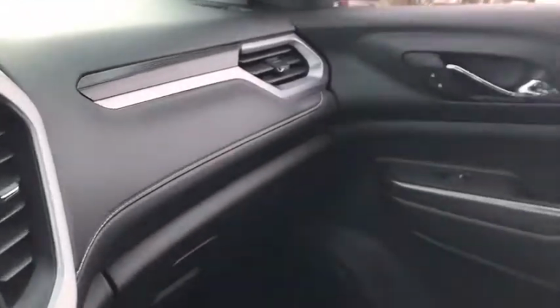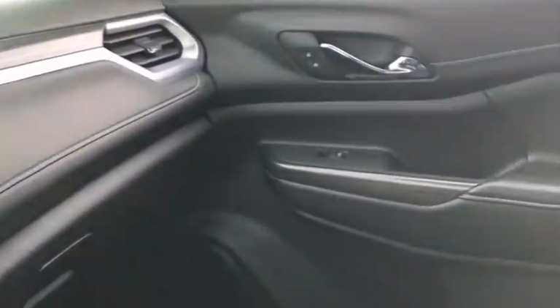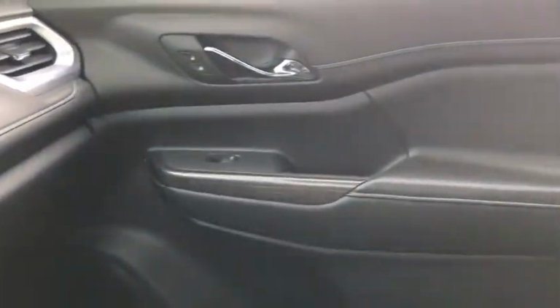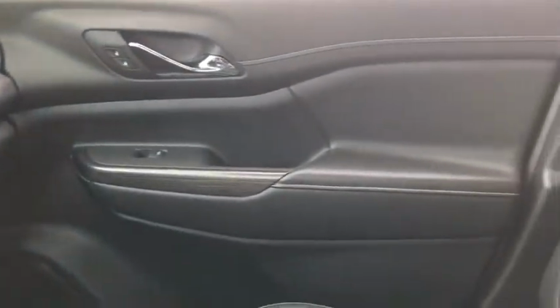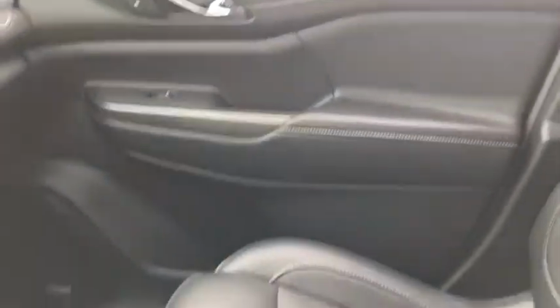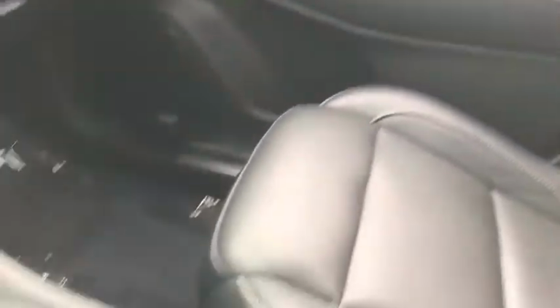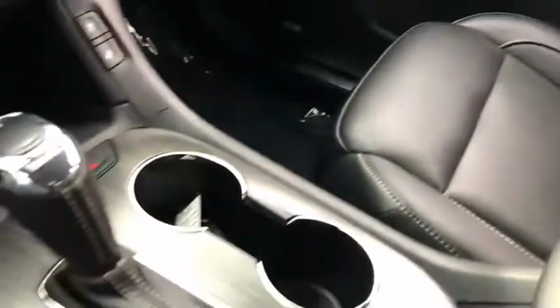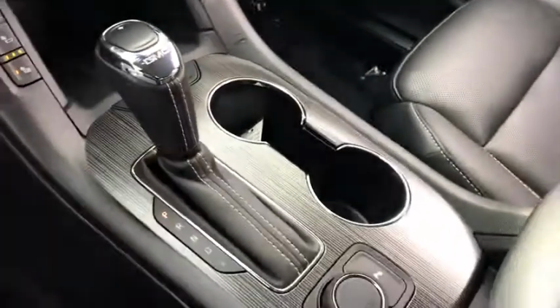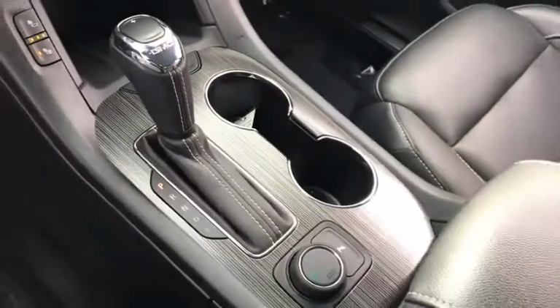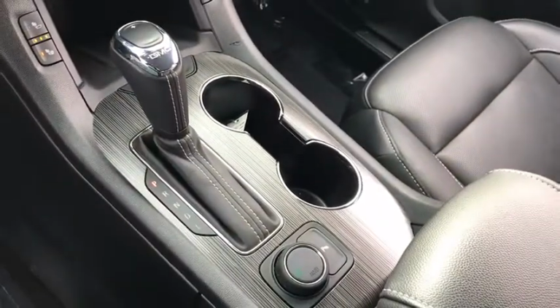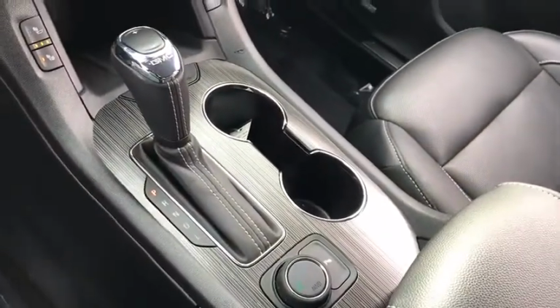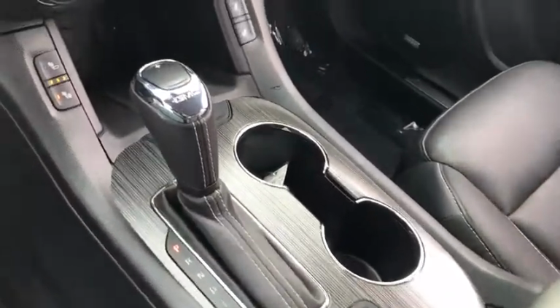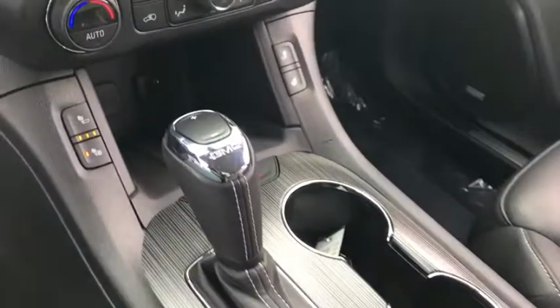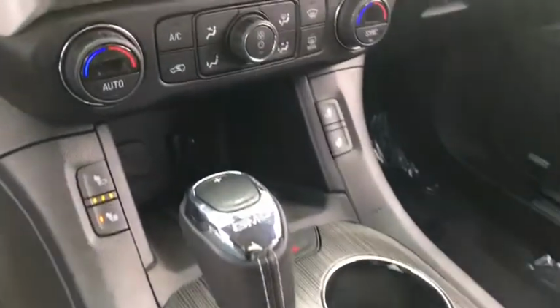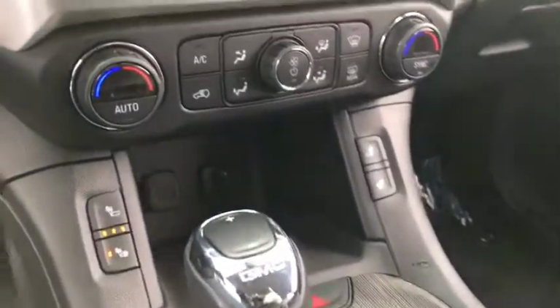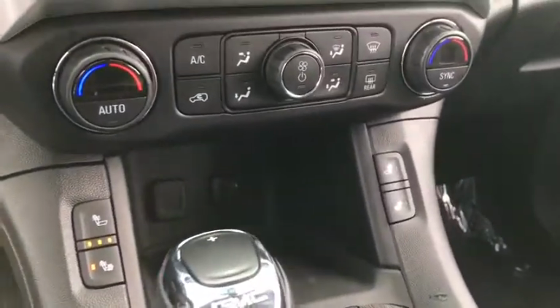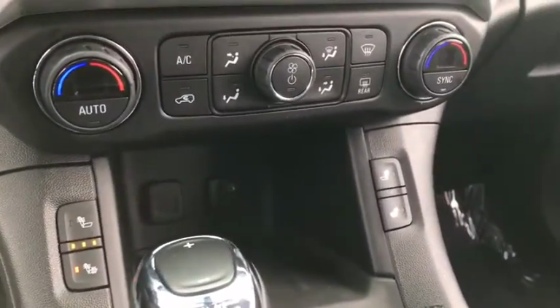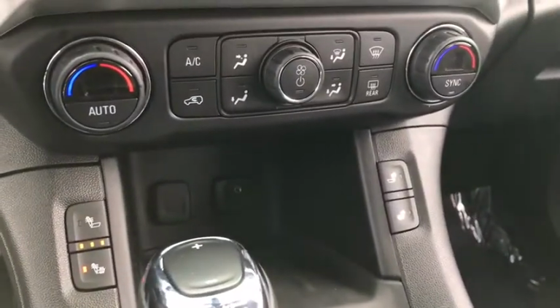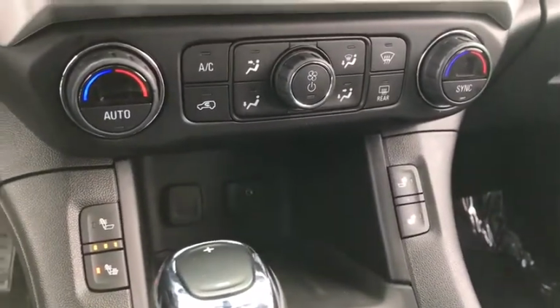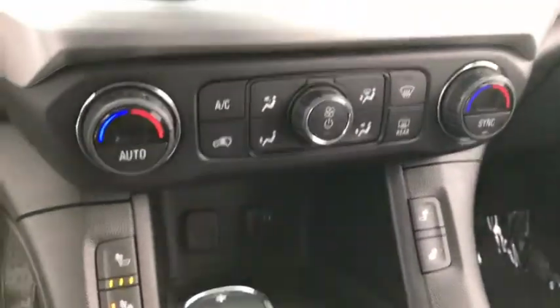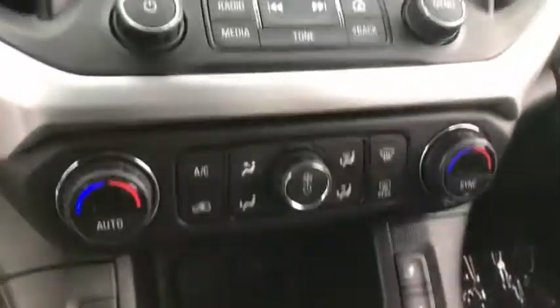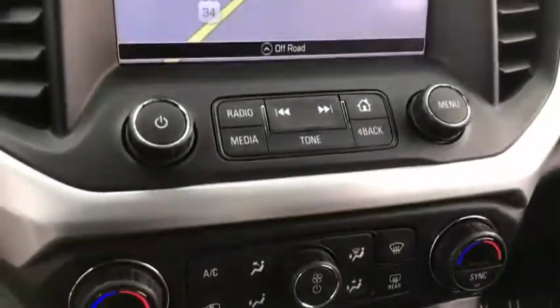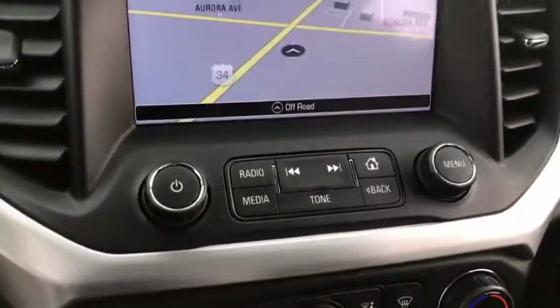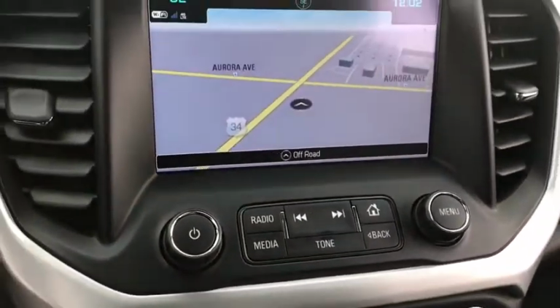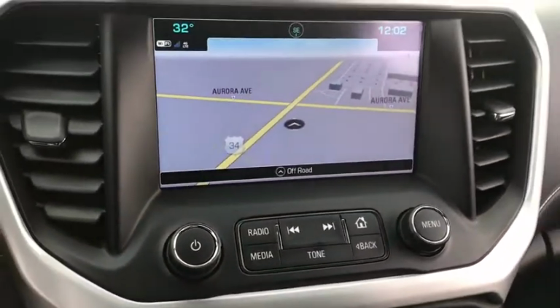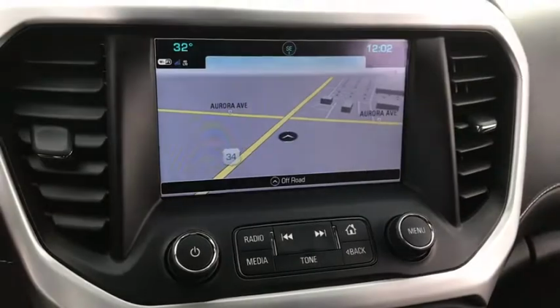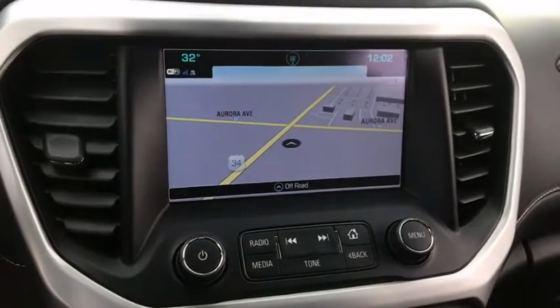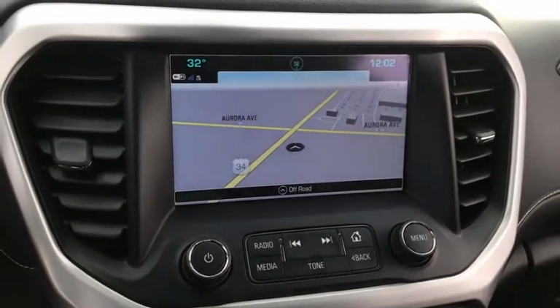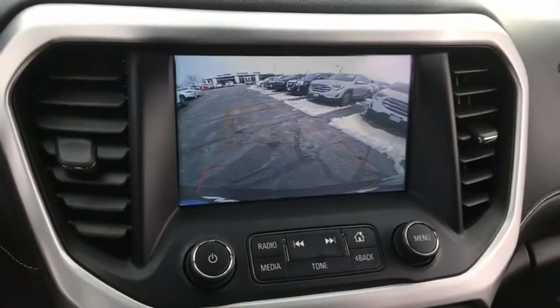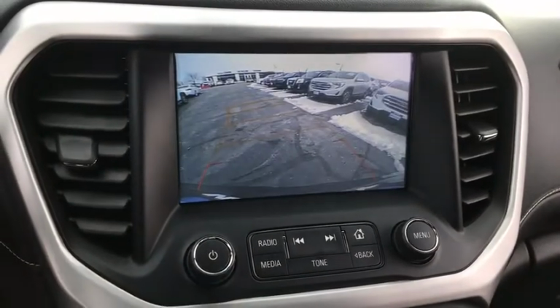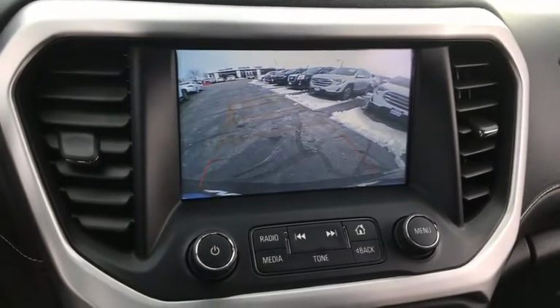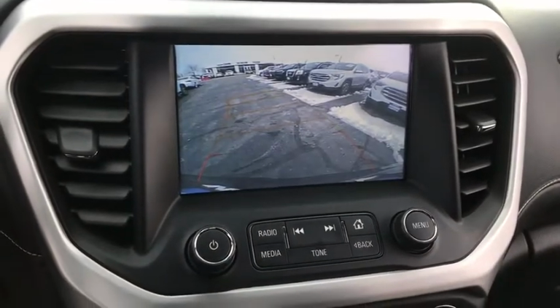Bluetooth, leather-wrapped steering wheel, adjustable steering wheel, aluminum wheels, auto-dimming rear-view mirror, four-wheel disc brakes, keyless start, floor mats, cruise control, universal garage door opener, climate control.